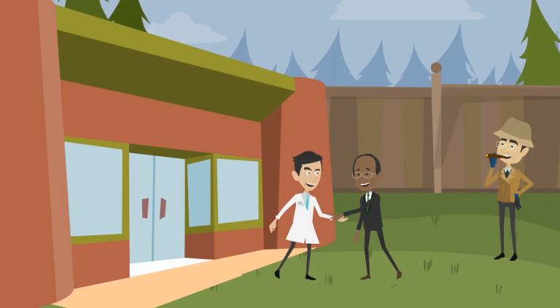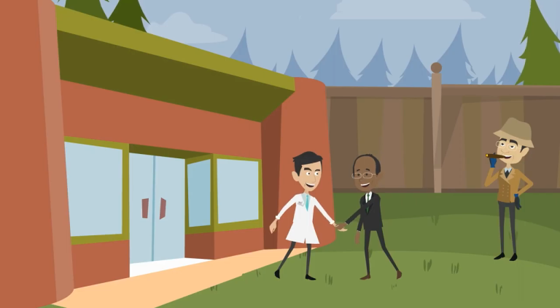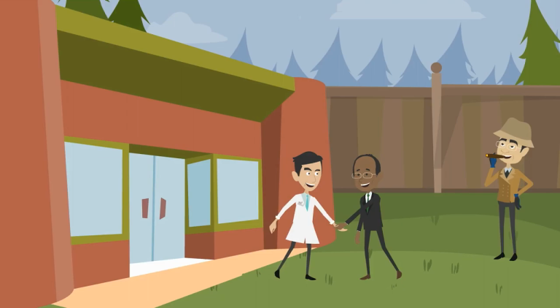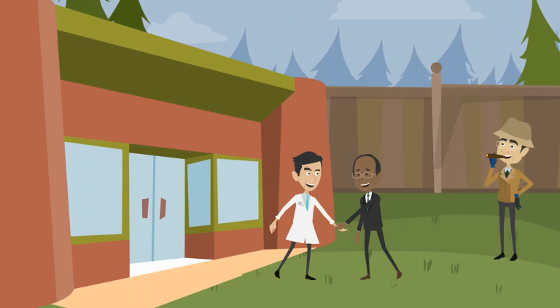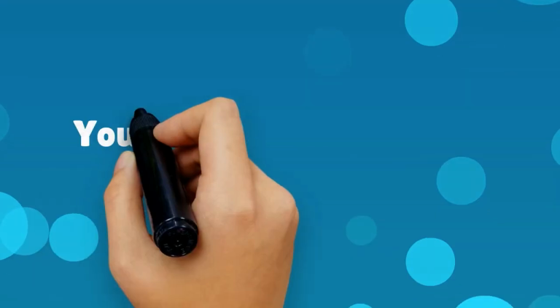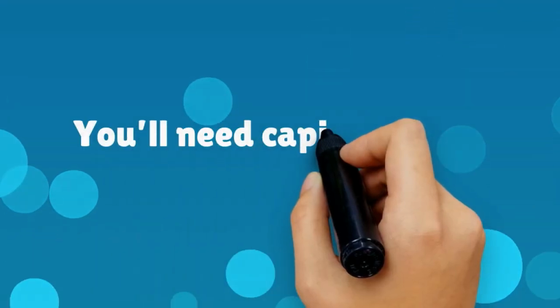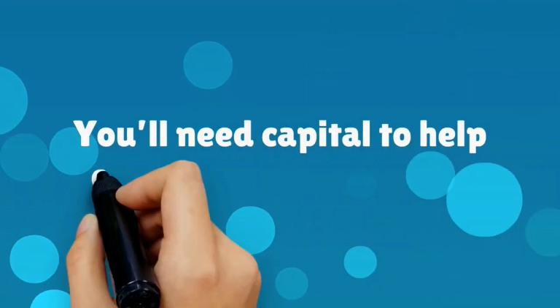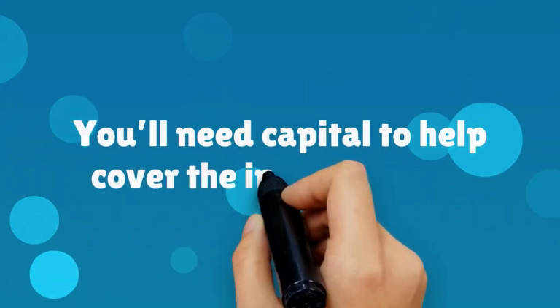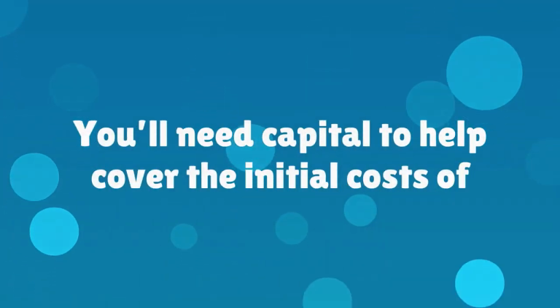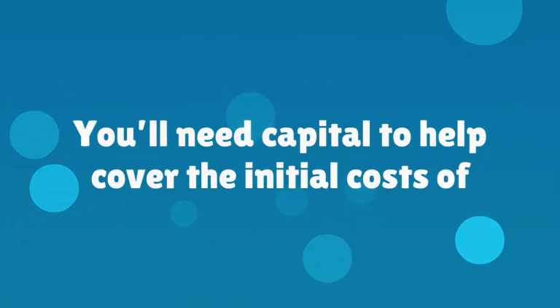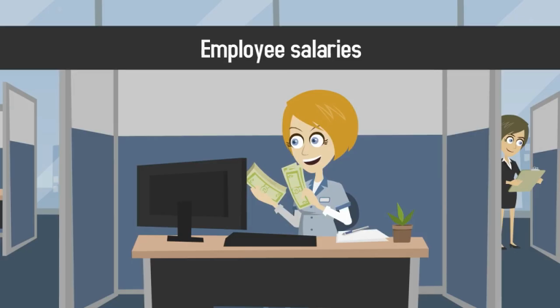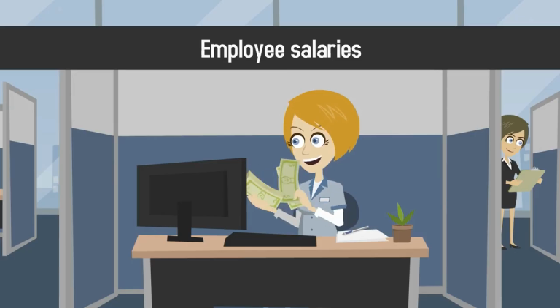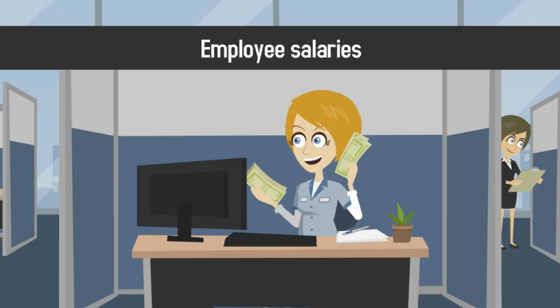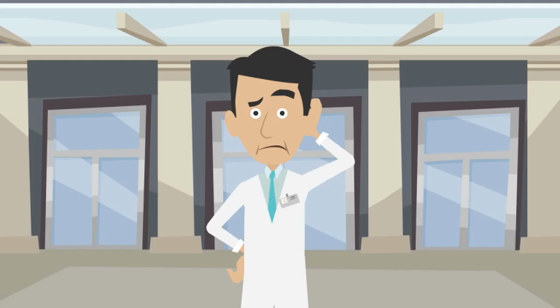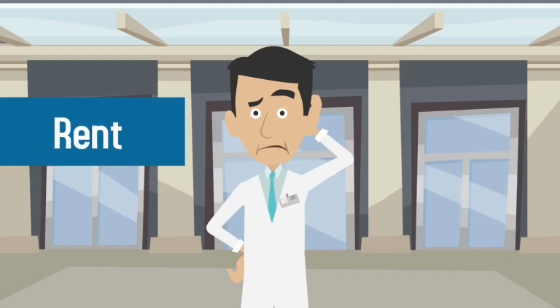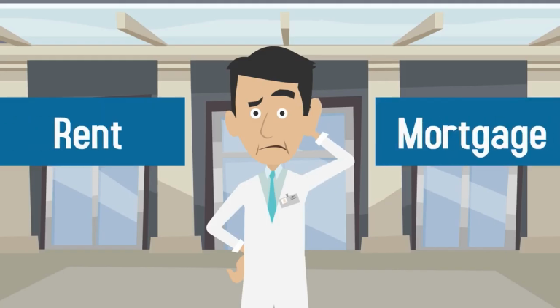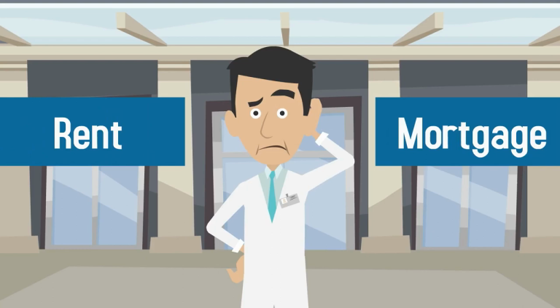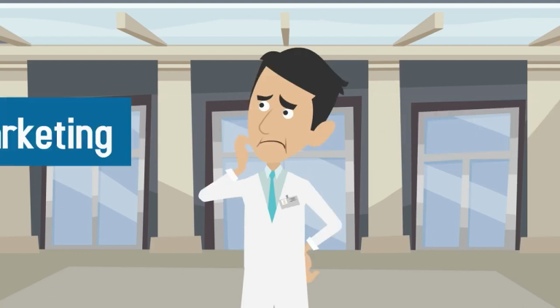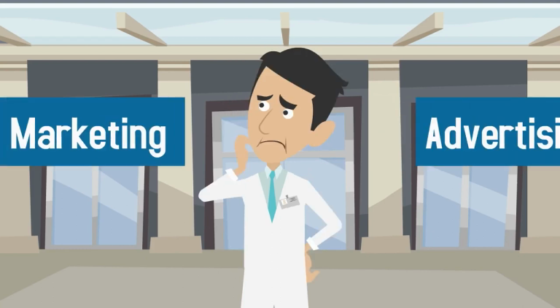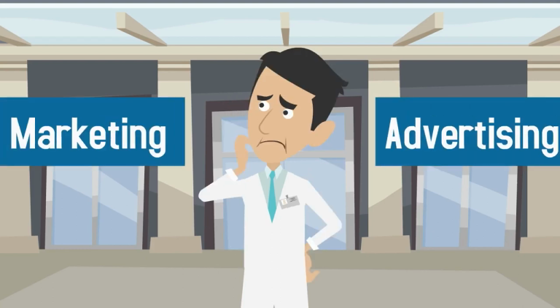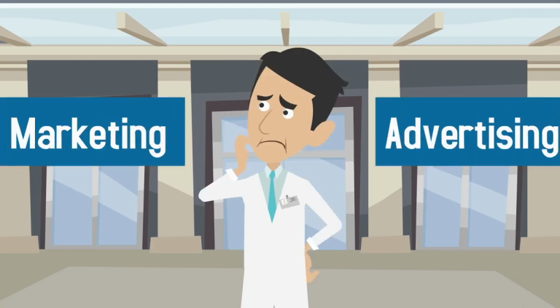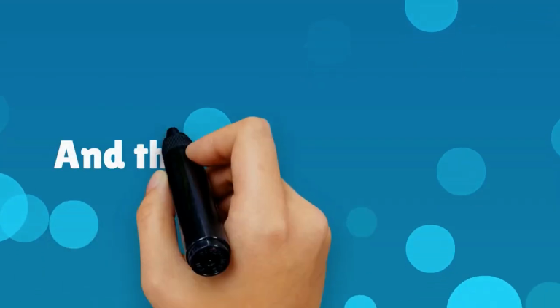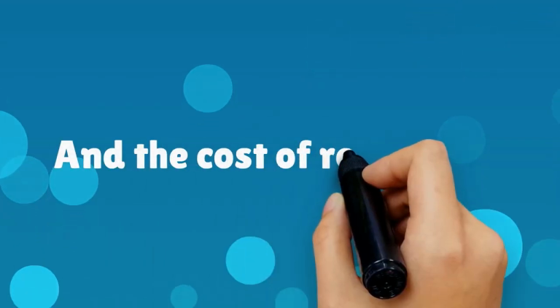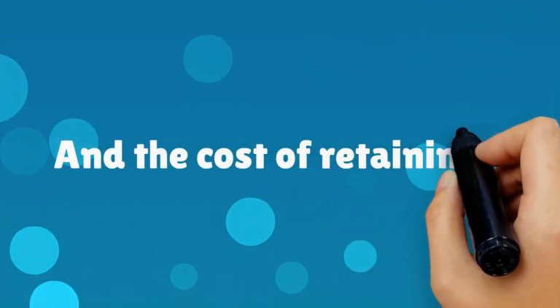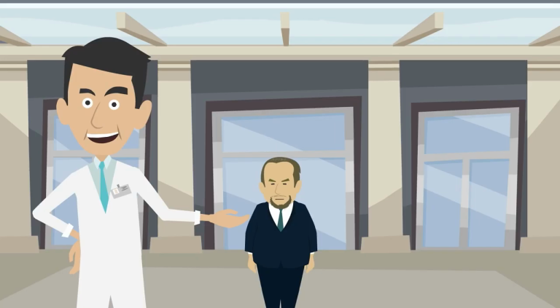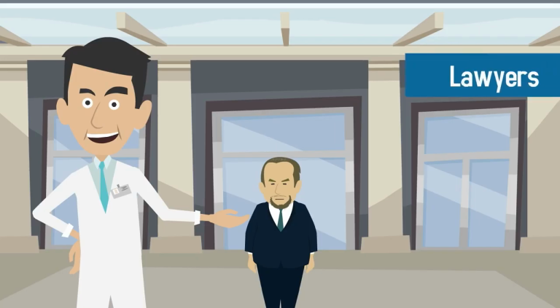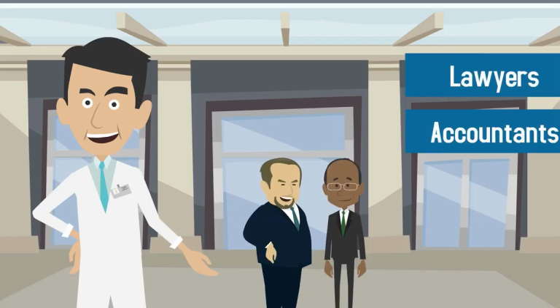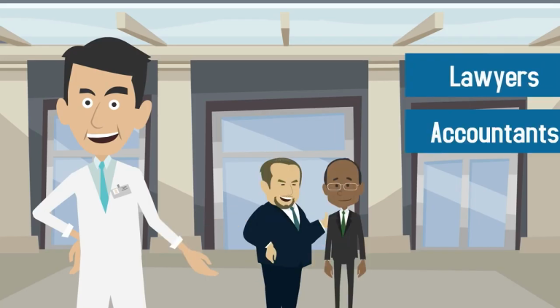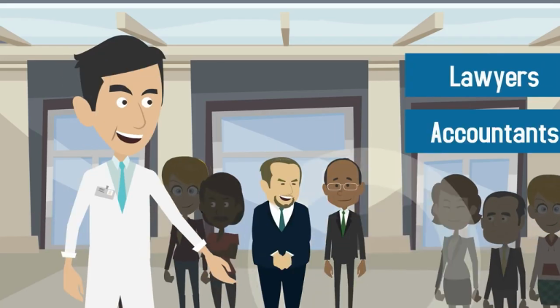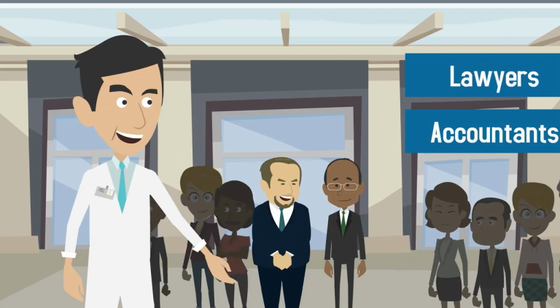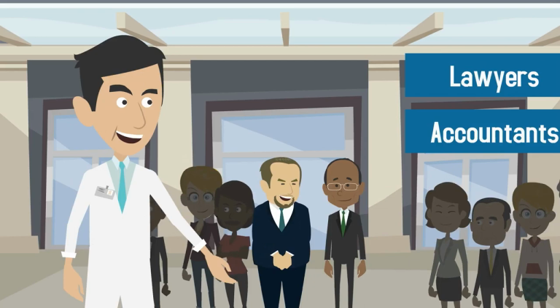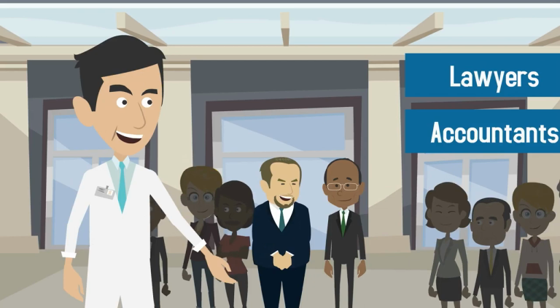Once your practice is open, you'll need capital to help cover the initial costs of employee salaries, rent or mortgage payments, marketing and advertising, and the cost of retaining lawyers, accountants, and other experts on your team.